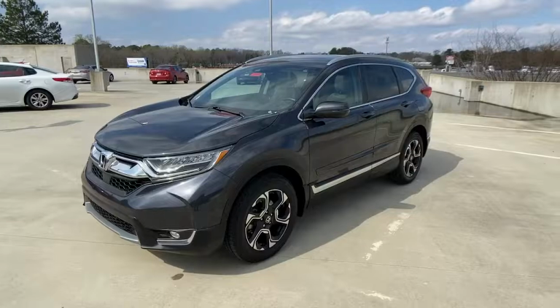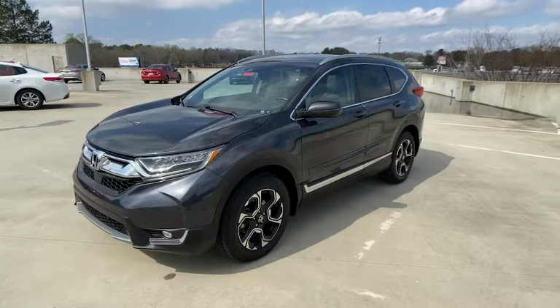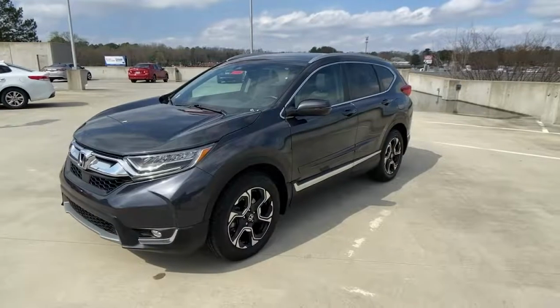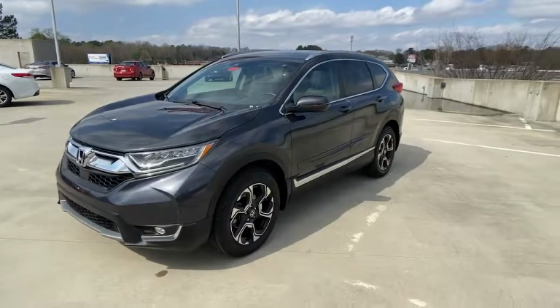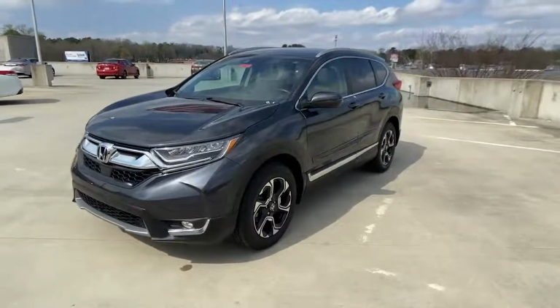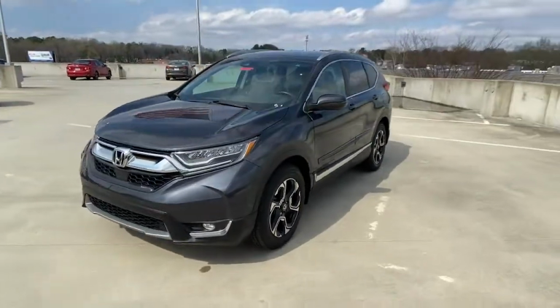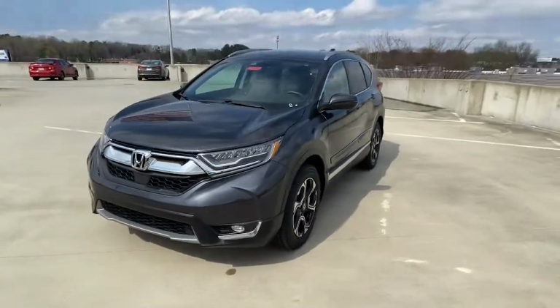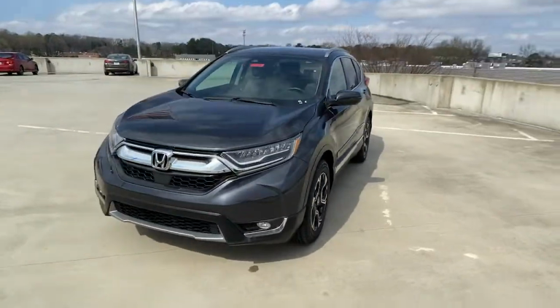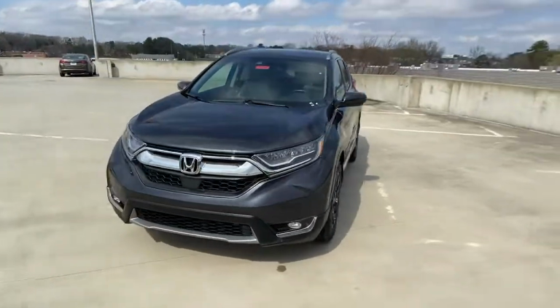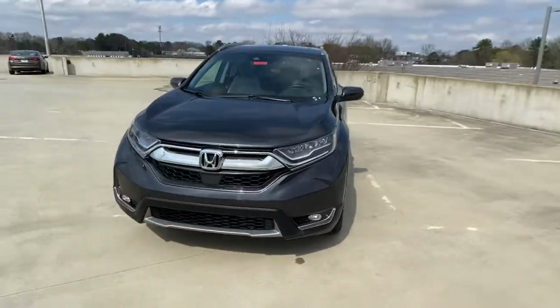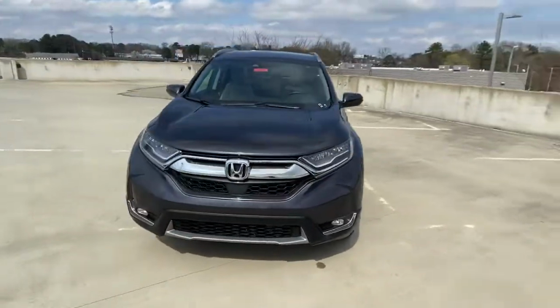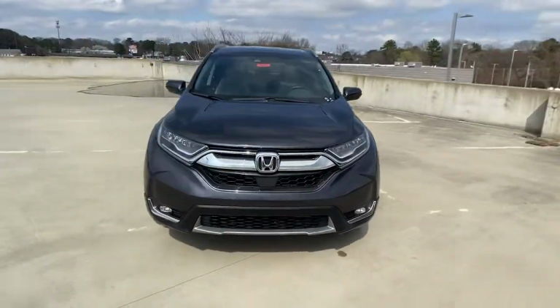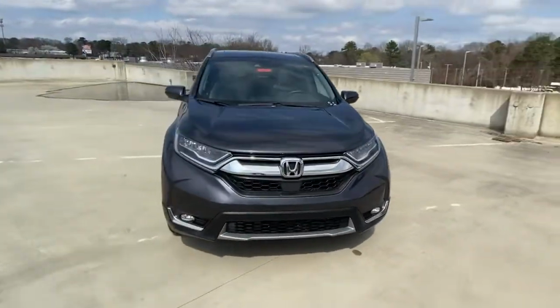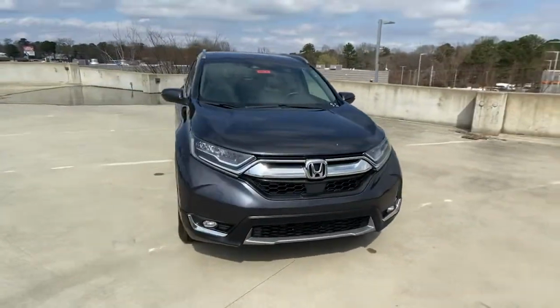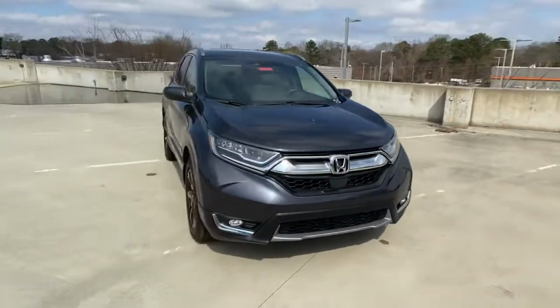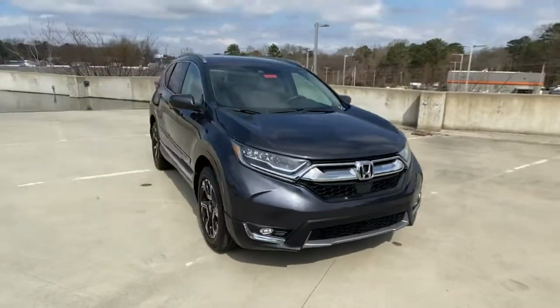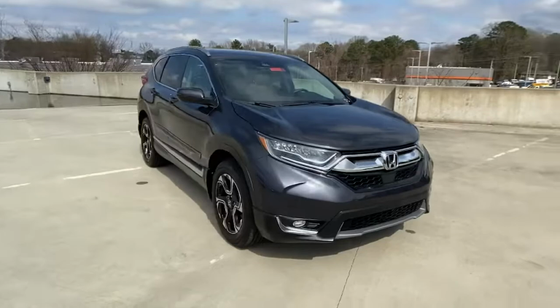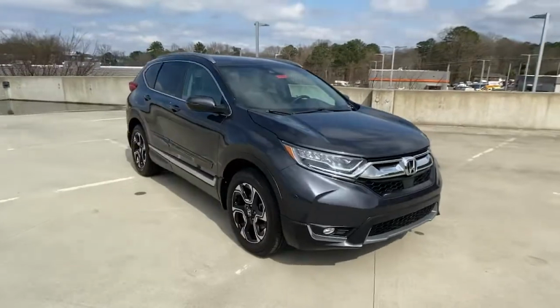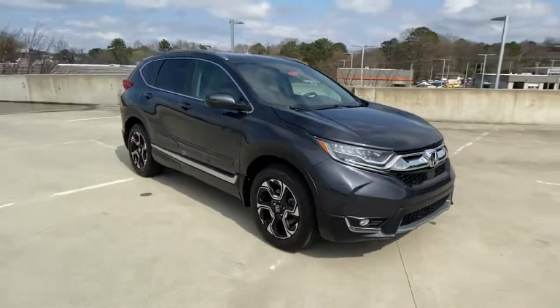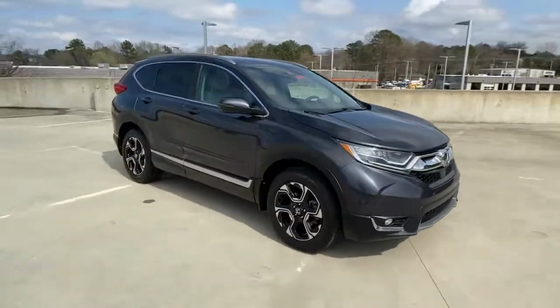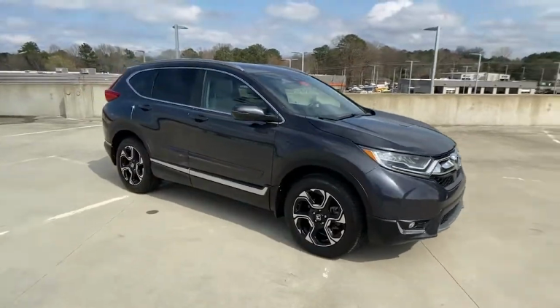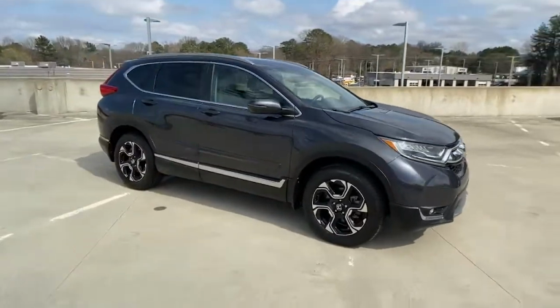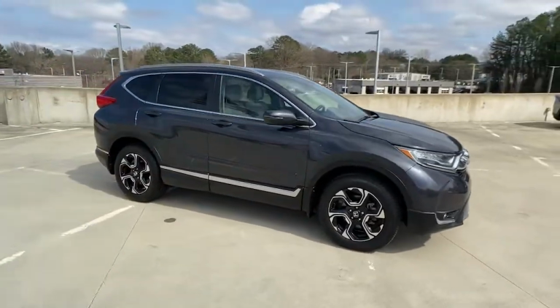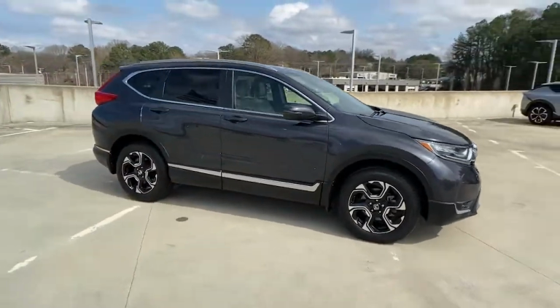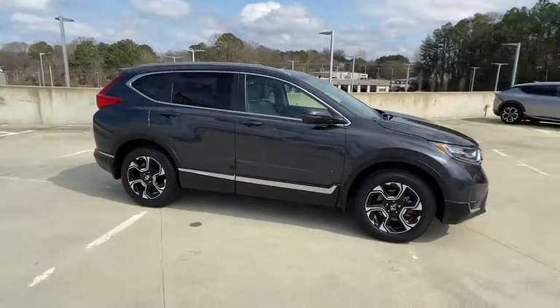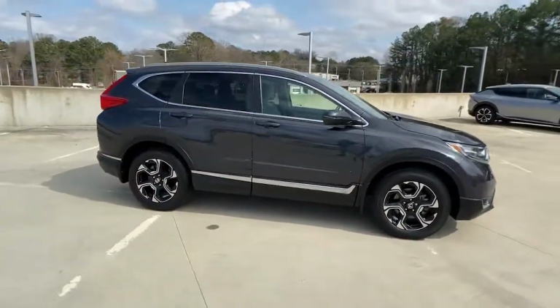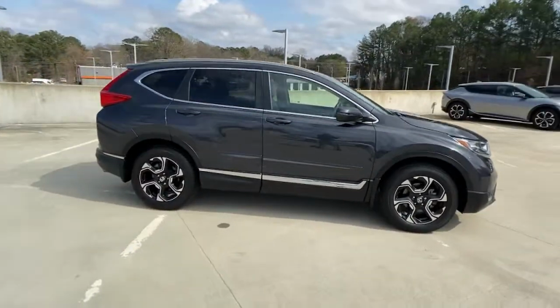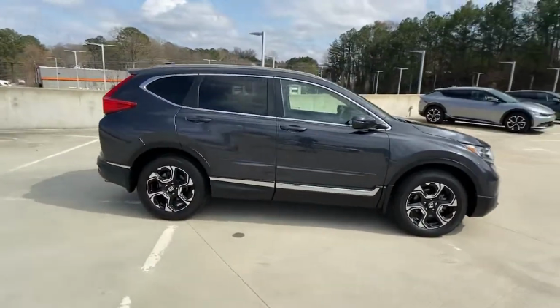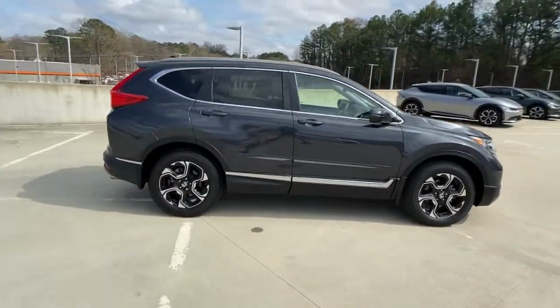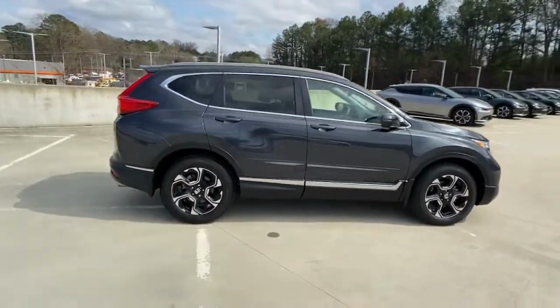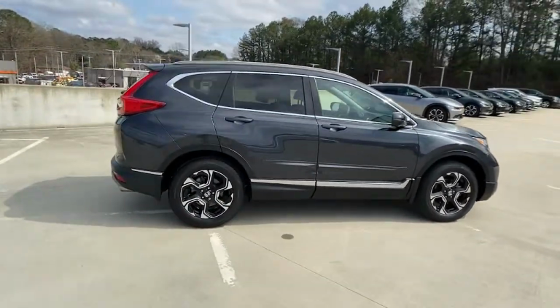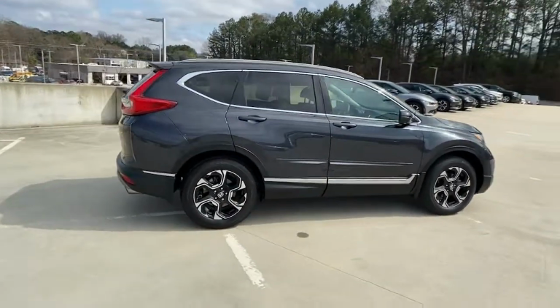Get into a car with value. 2018 Honda CR-V. This vehicle still has fewer than 60,000 miles on the clock, so it won't last long.